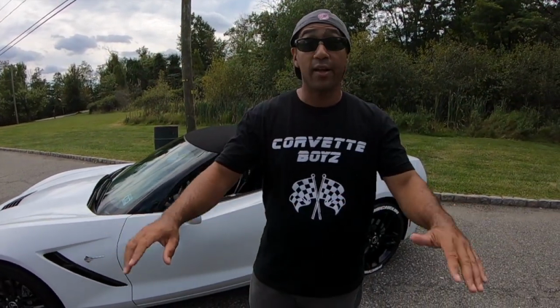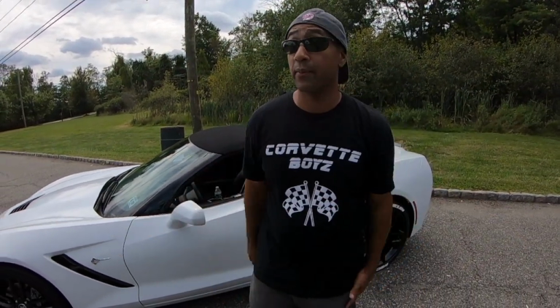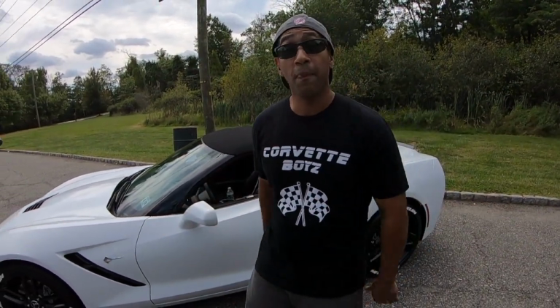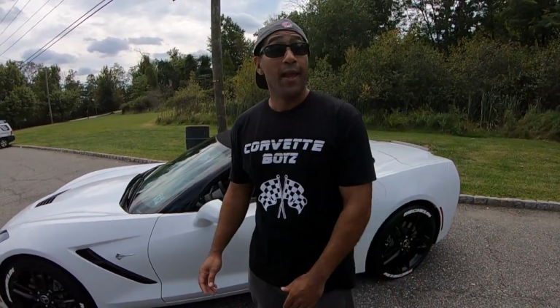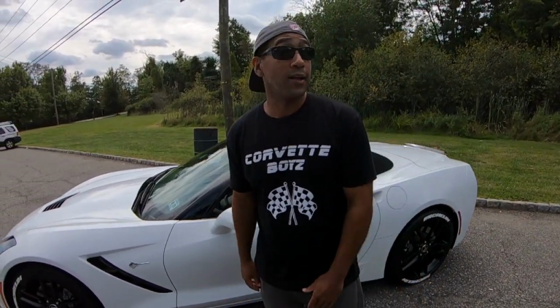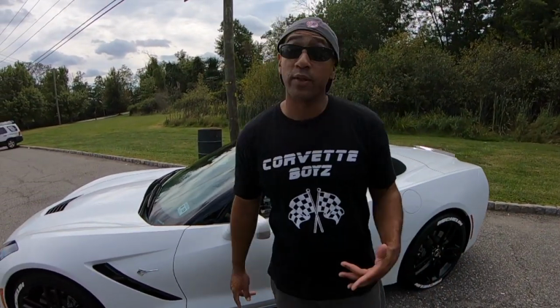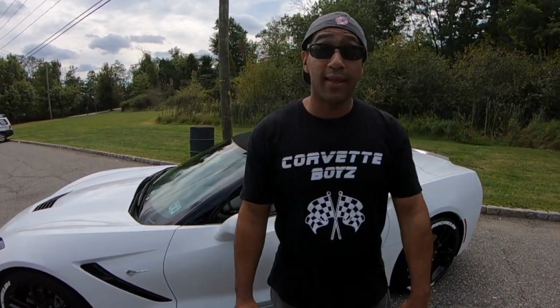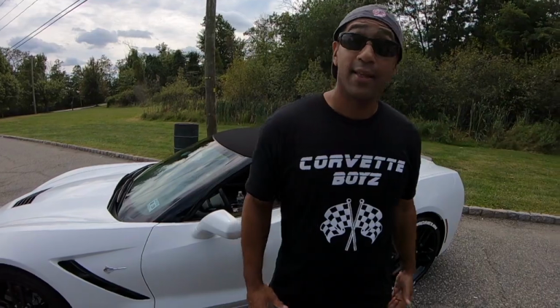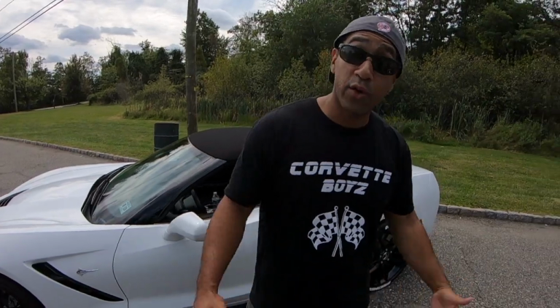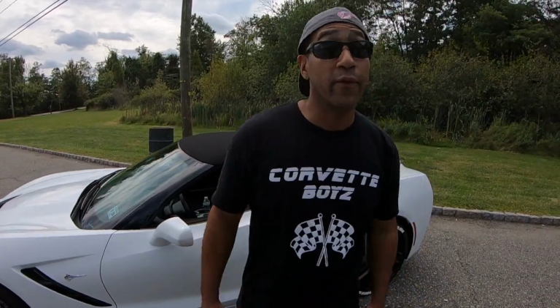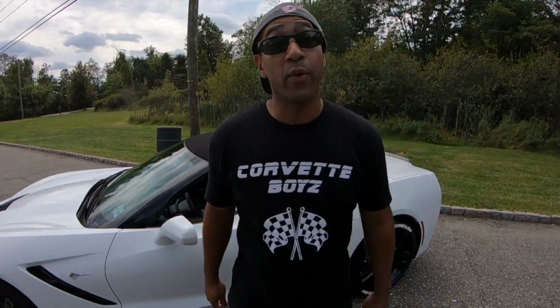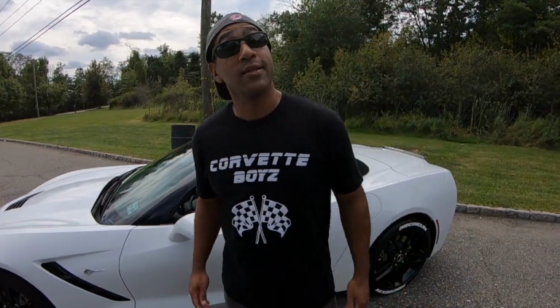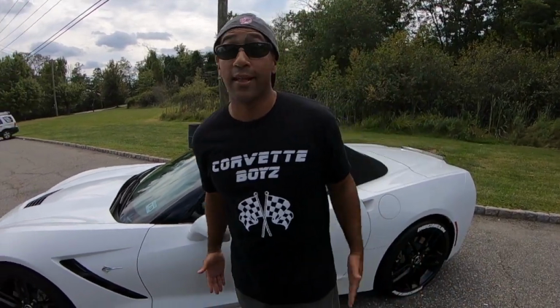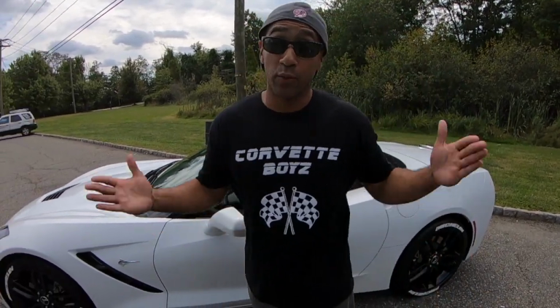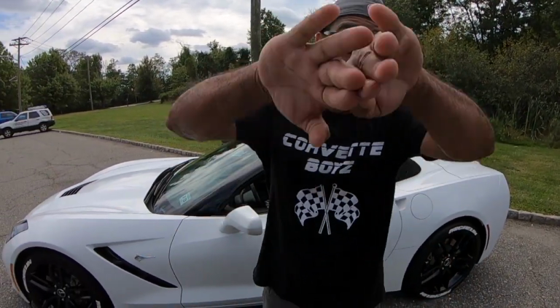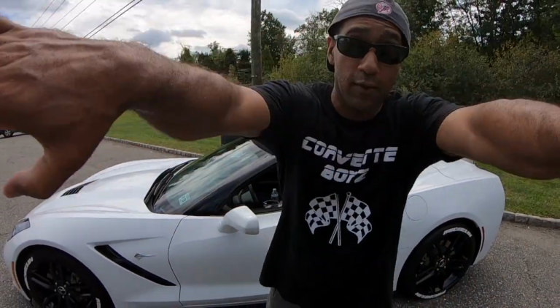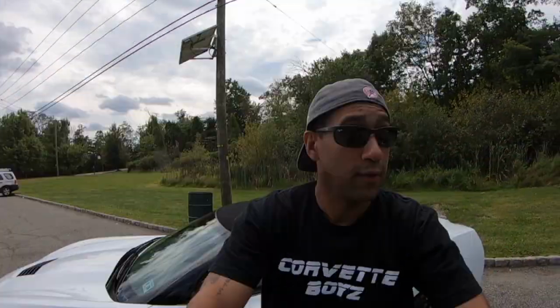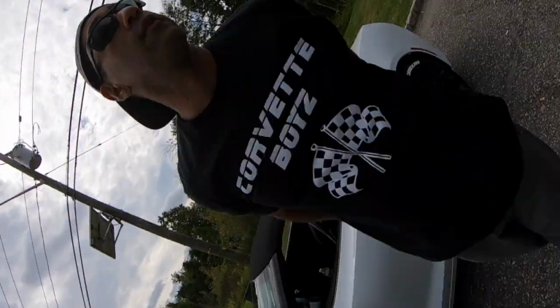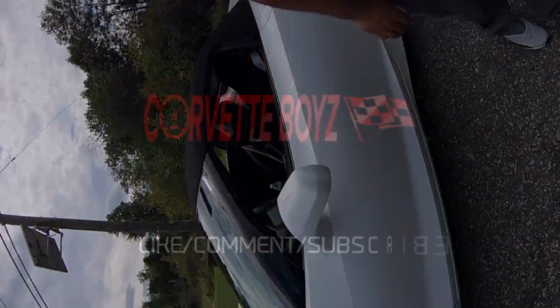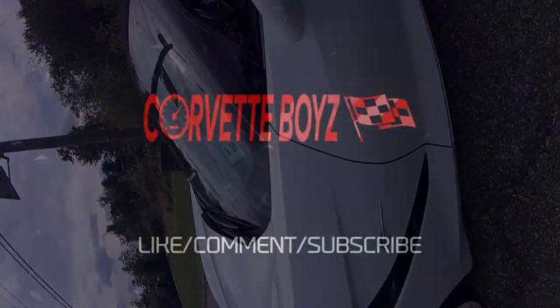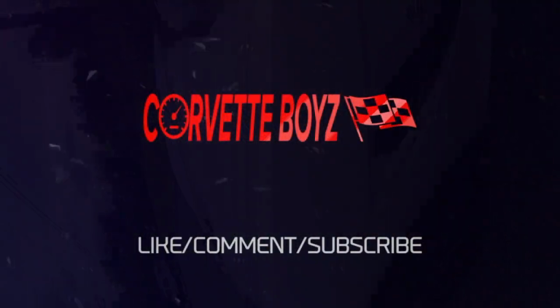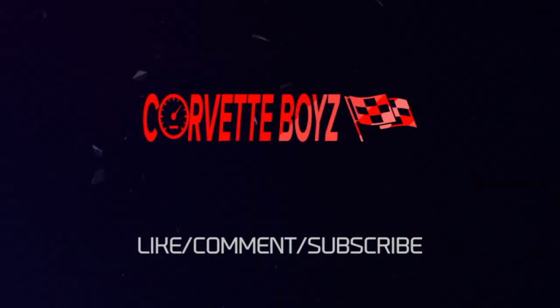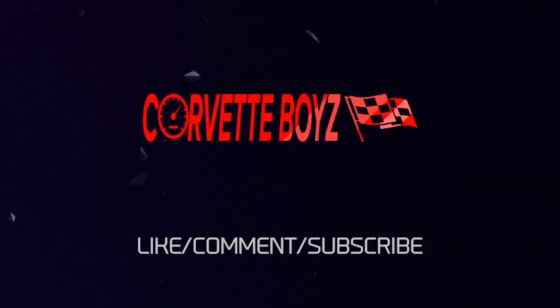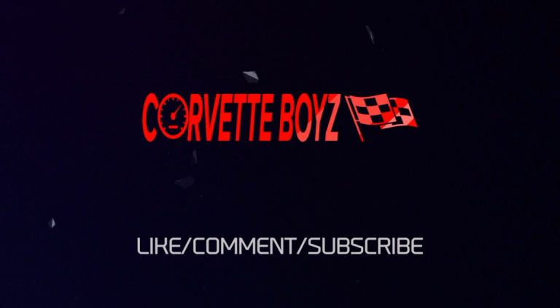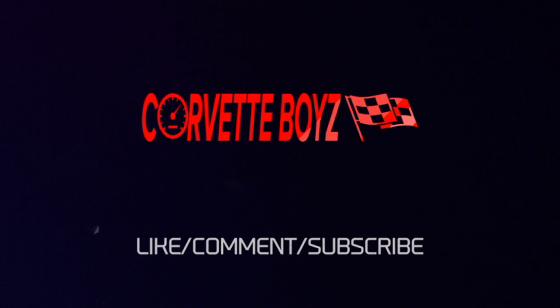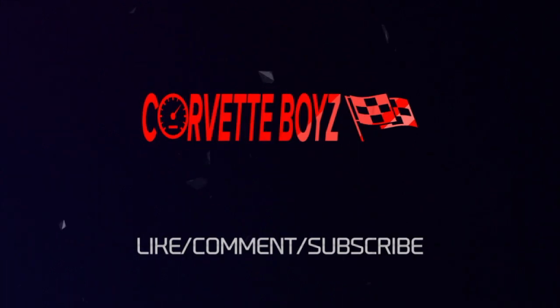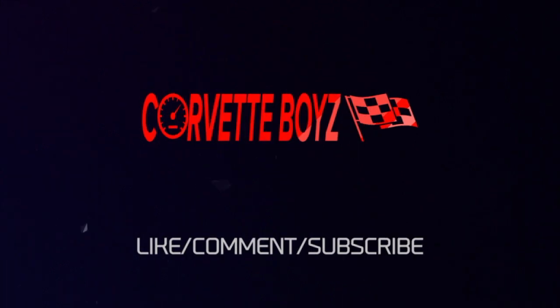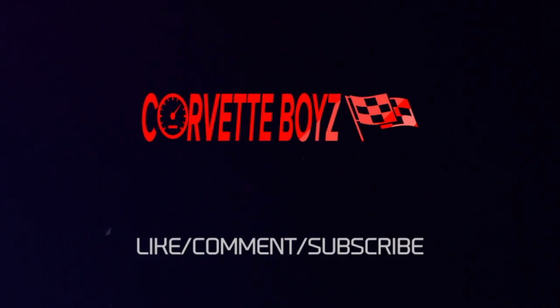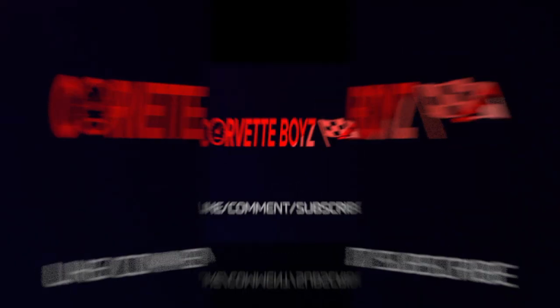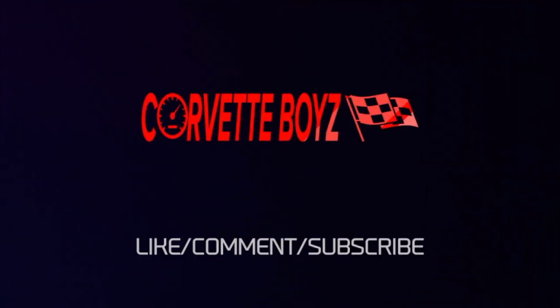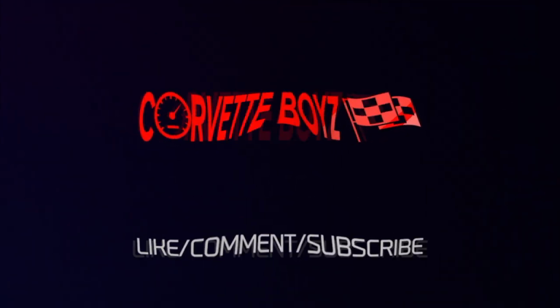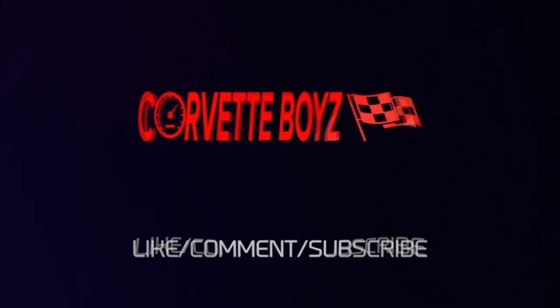We got some good stuff coming. Once again, it's the Corvette Boys — stay tuned. MTC, represent to the fullest.